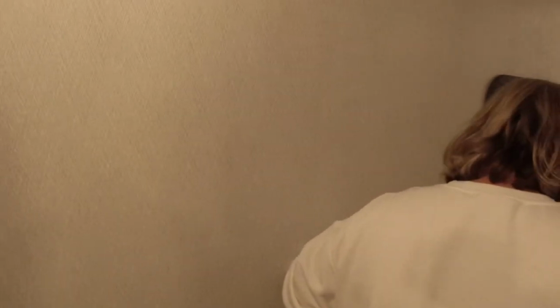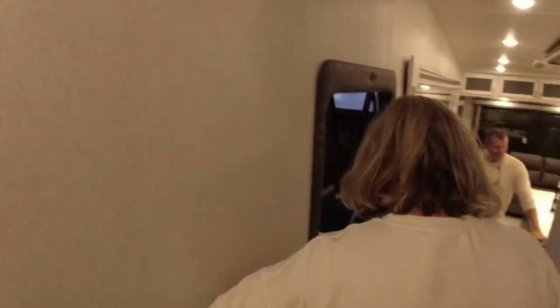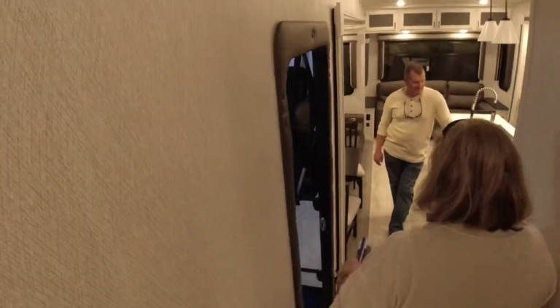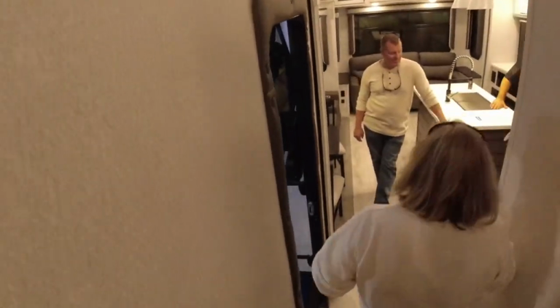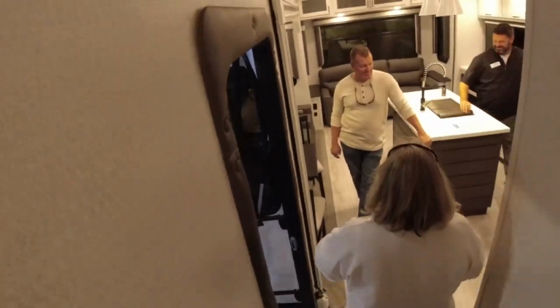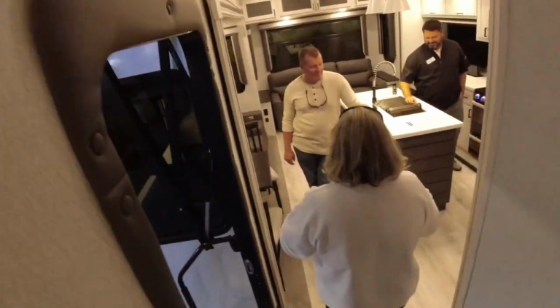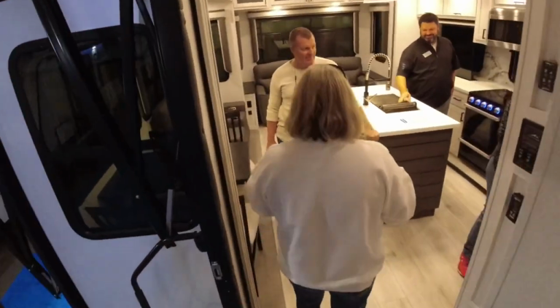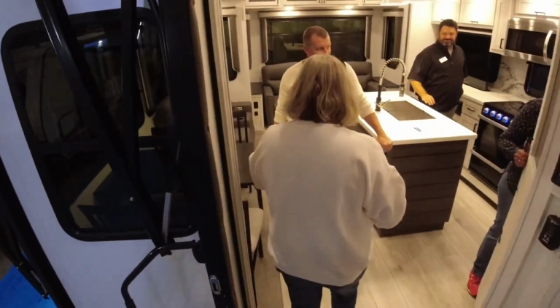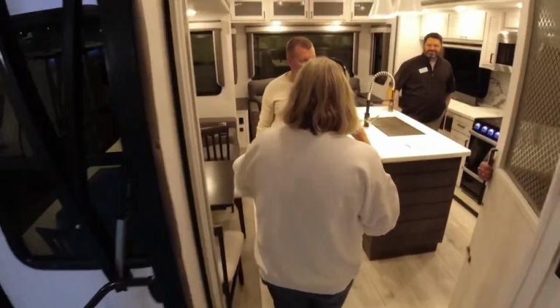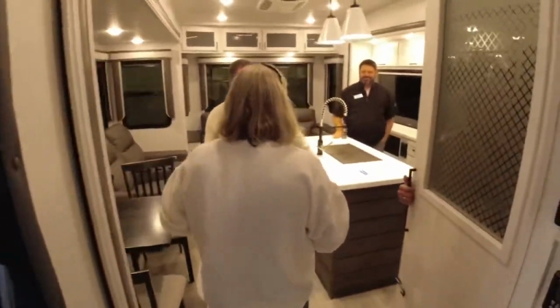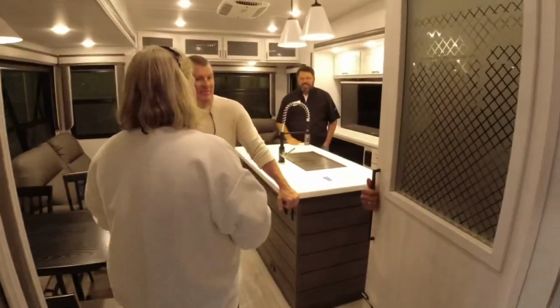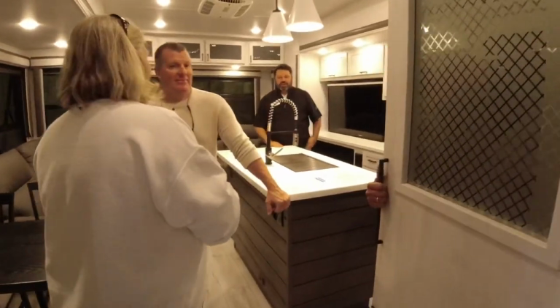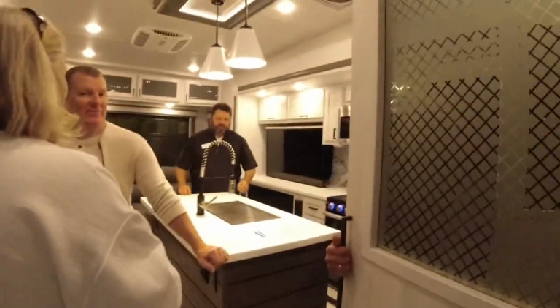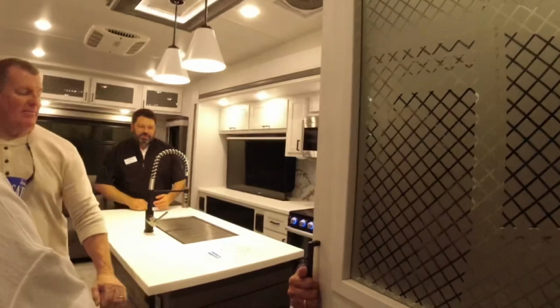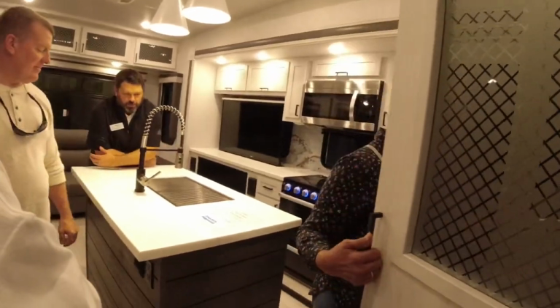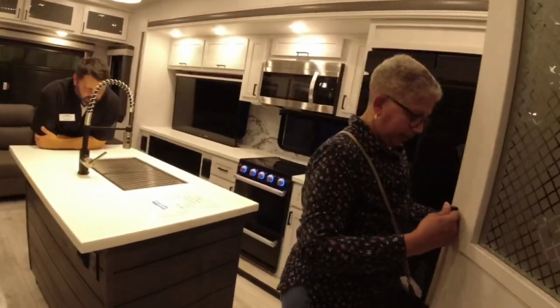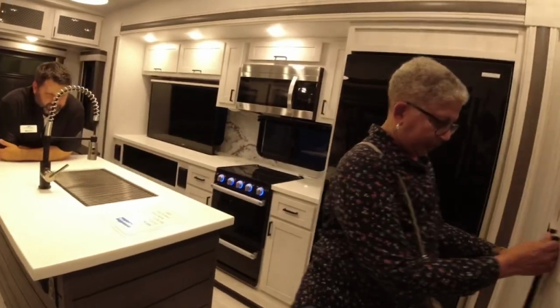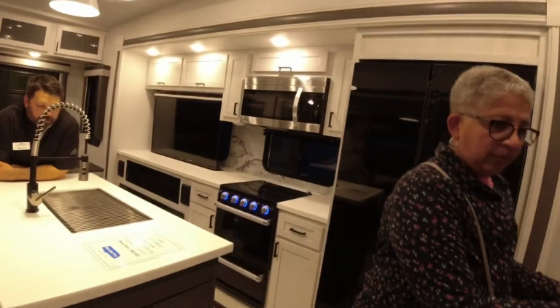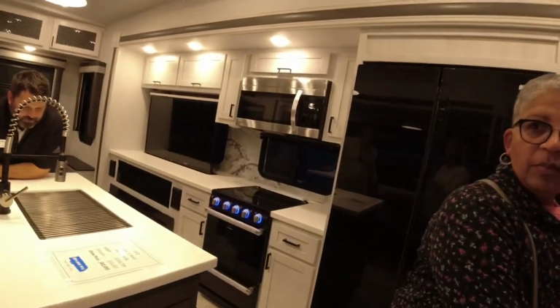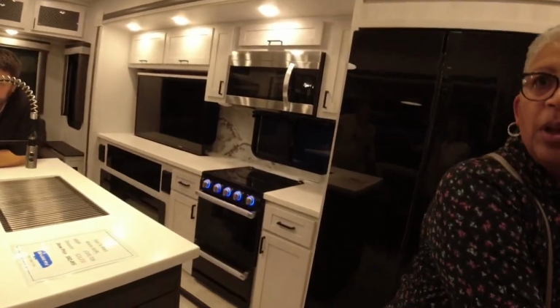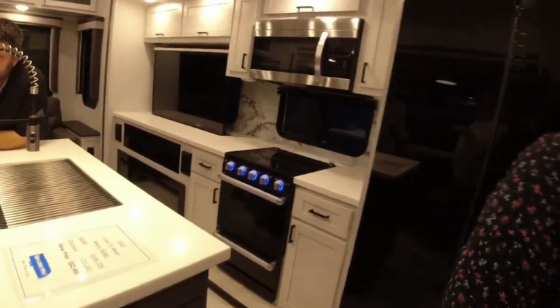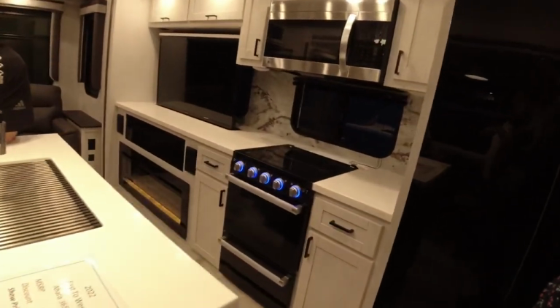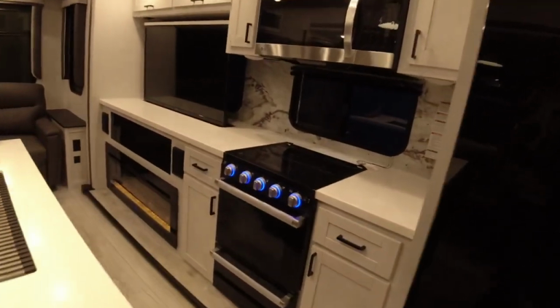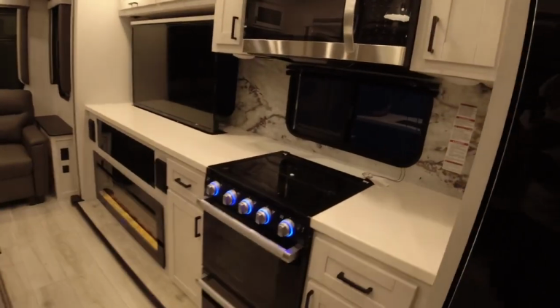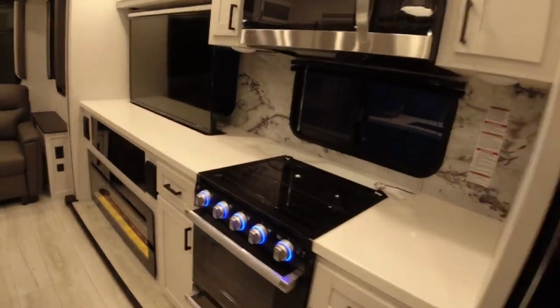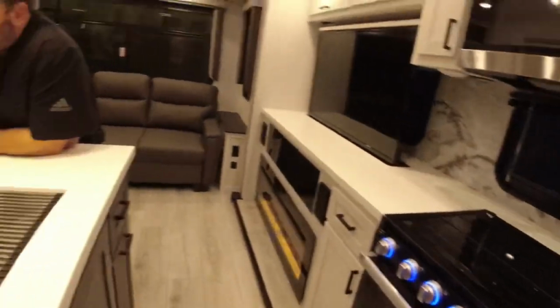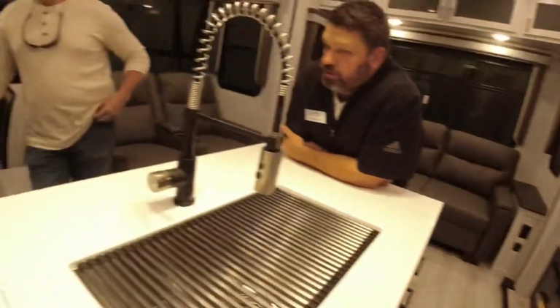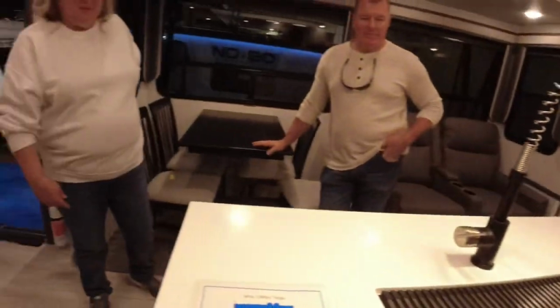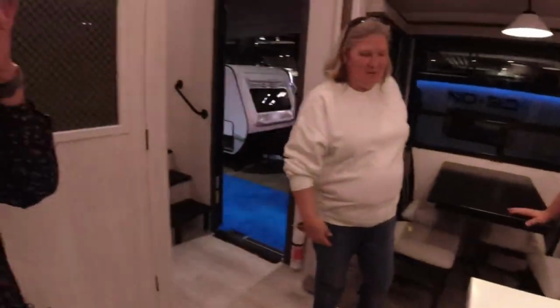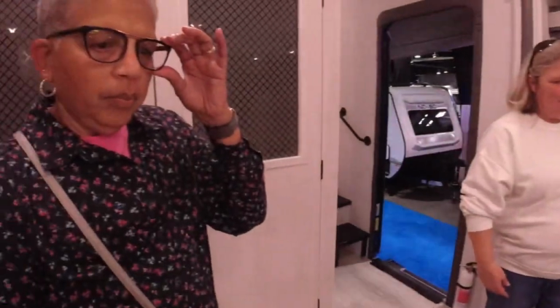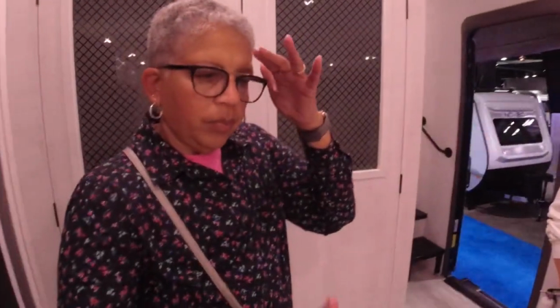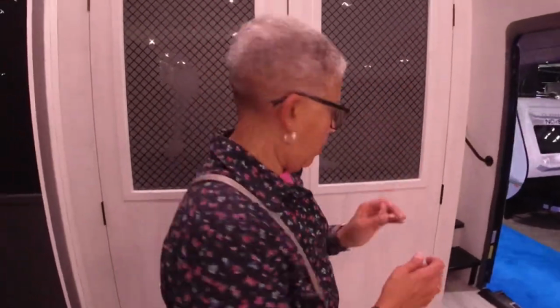Shaw RV has two of these units on display. Shaw has two stores — Youngsville and another location.